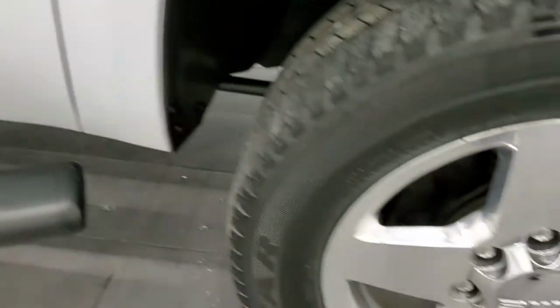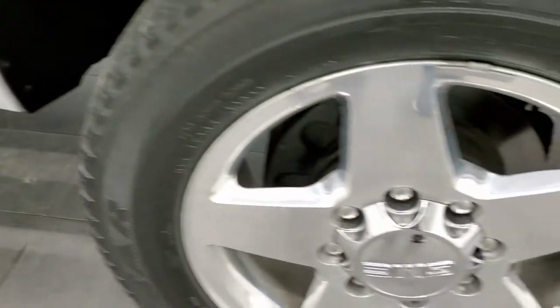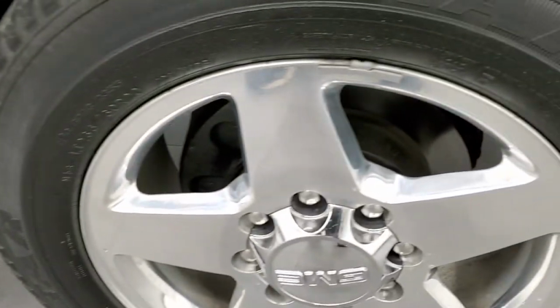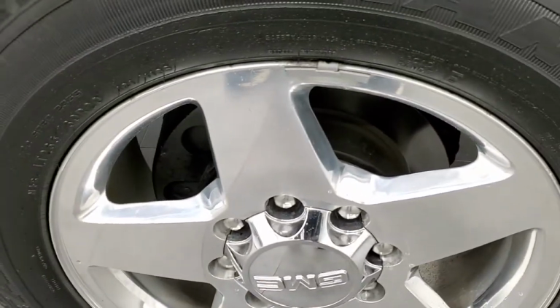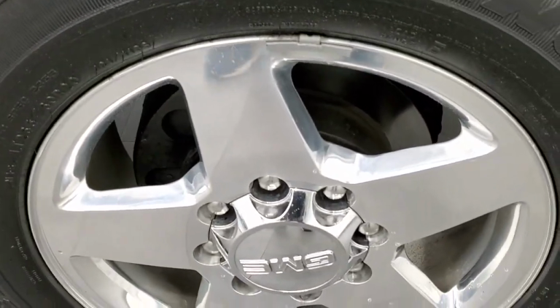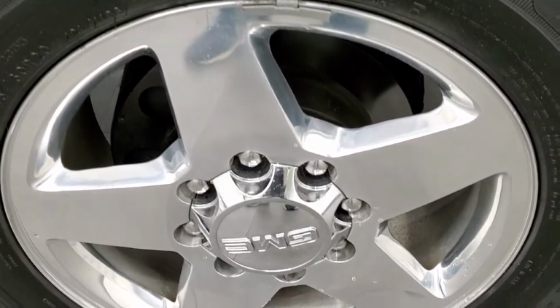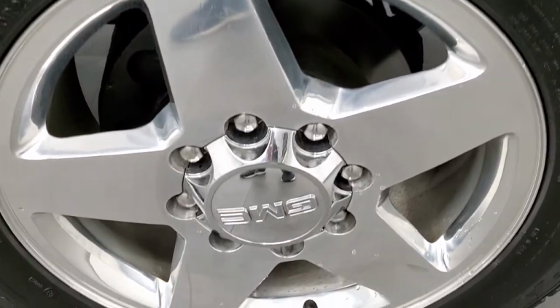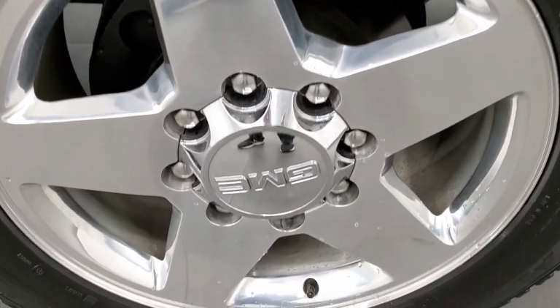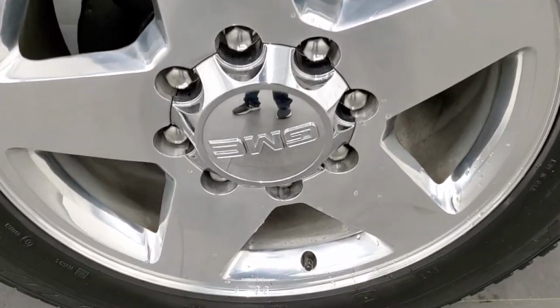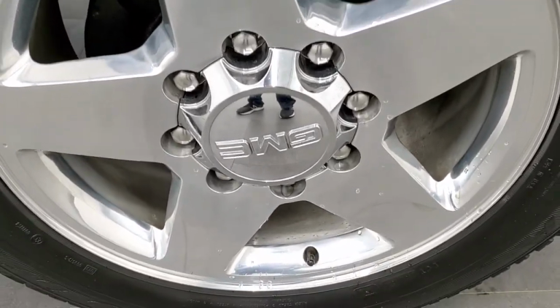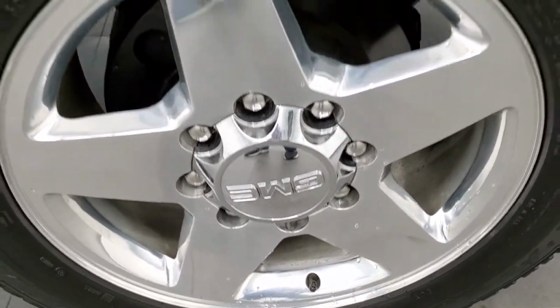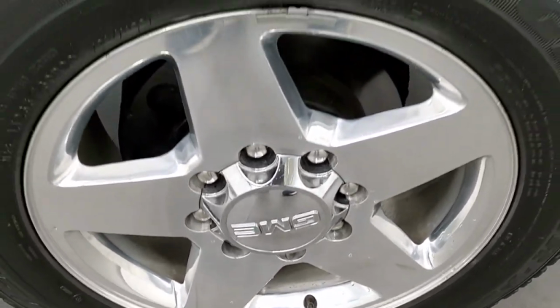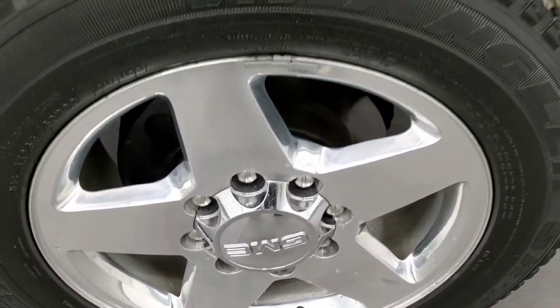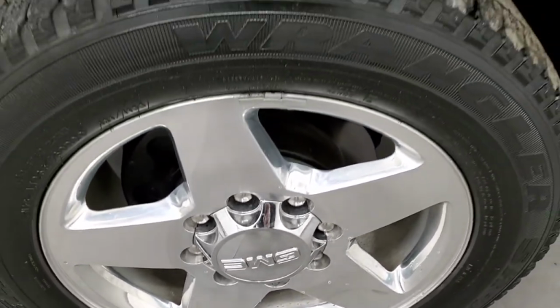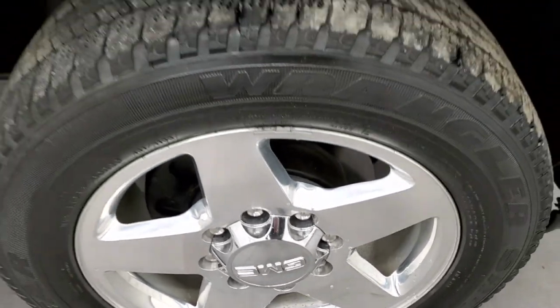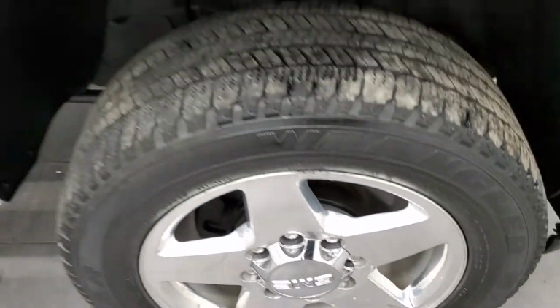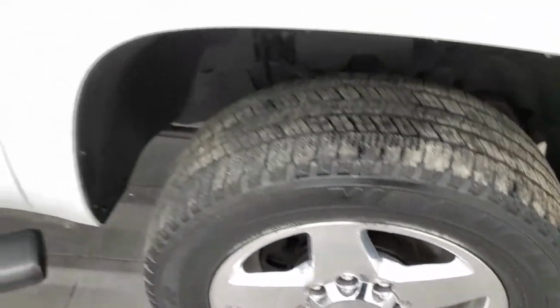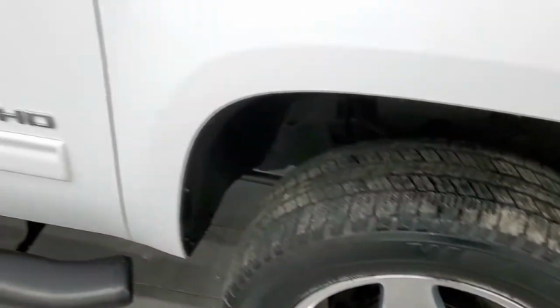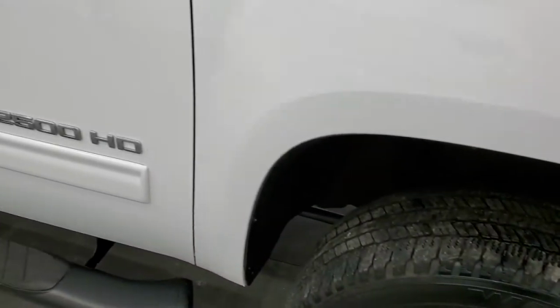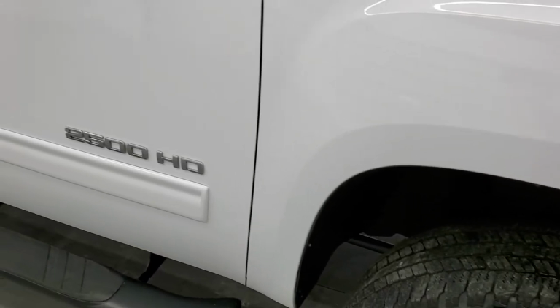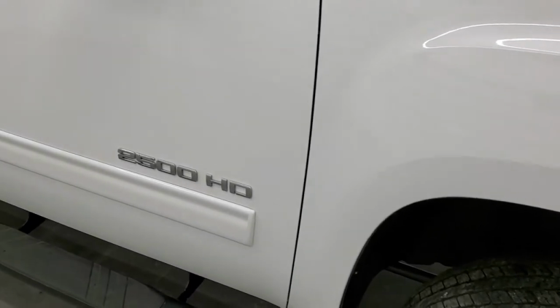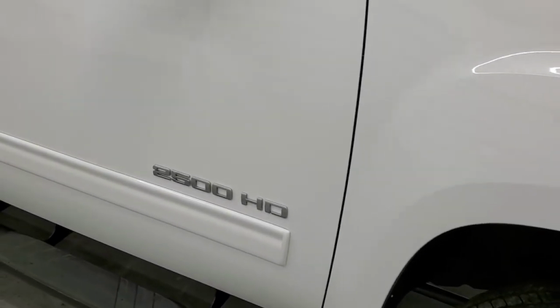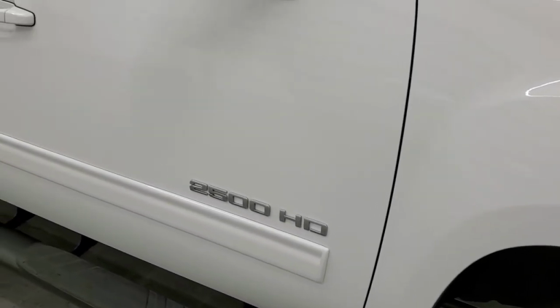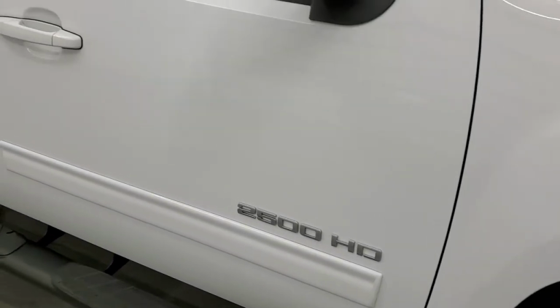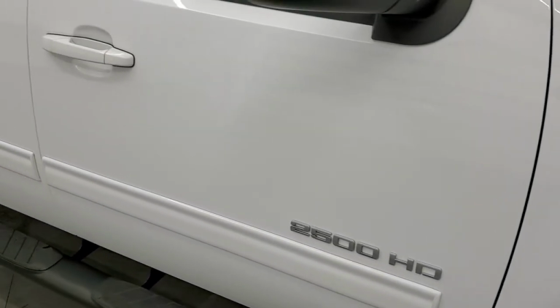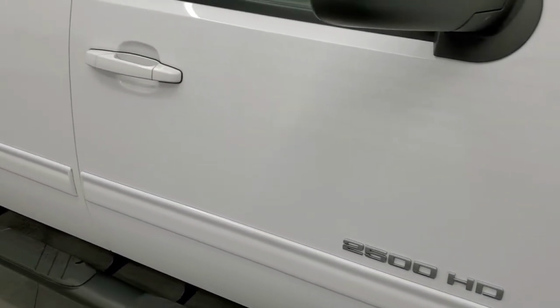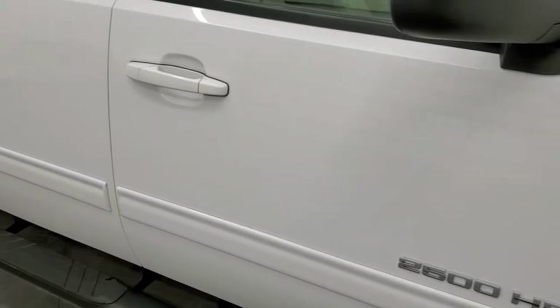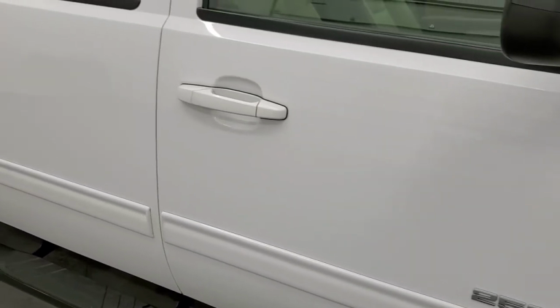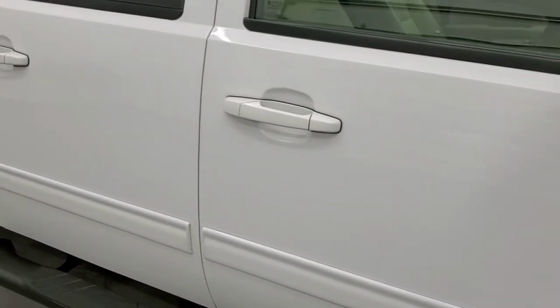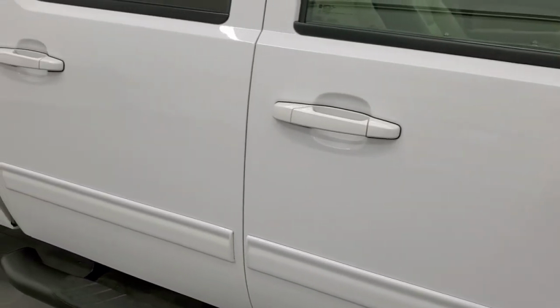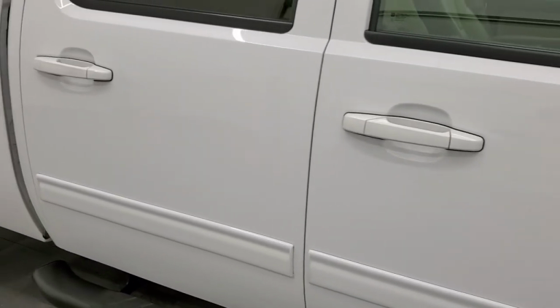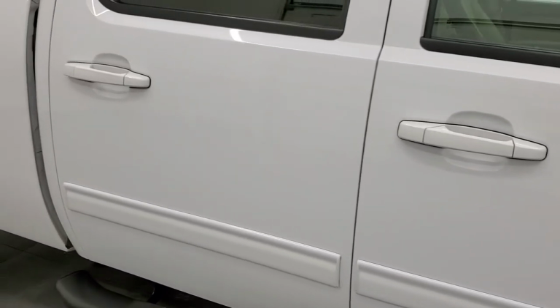The passenger side front fender is in excellent condition as well. The passenger side rim has no scuffs, no scrapes, no corrosion — very, very nice. As you go down this side of the truck, take note of how clean the body is, how reflective and mirror-like that paint is.